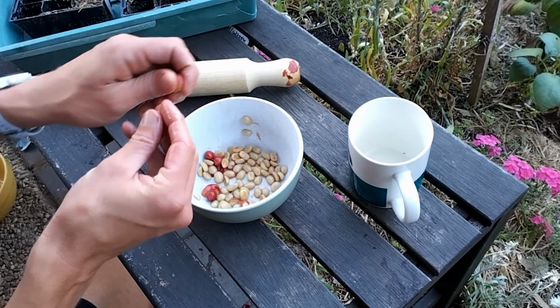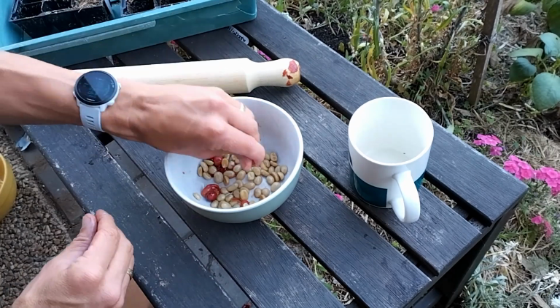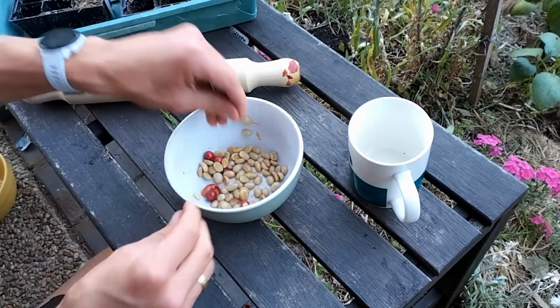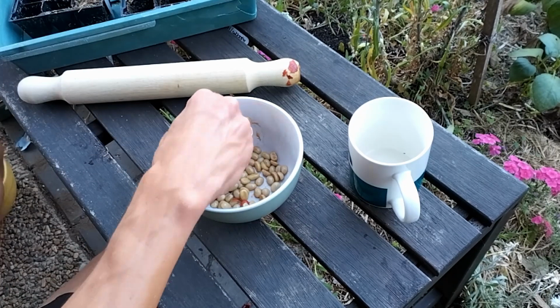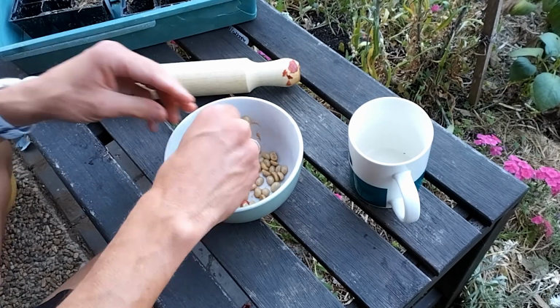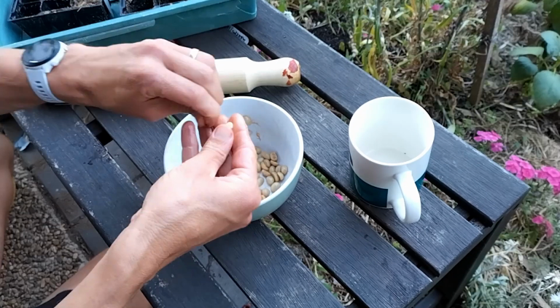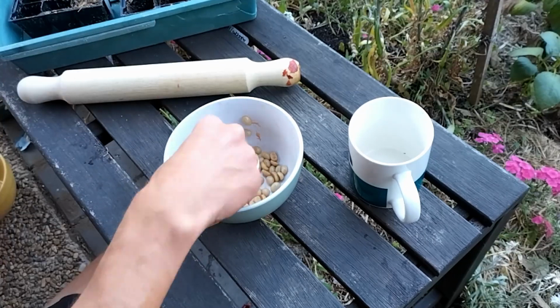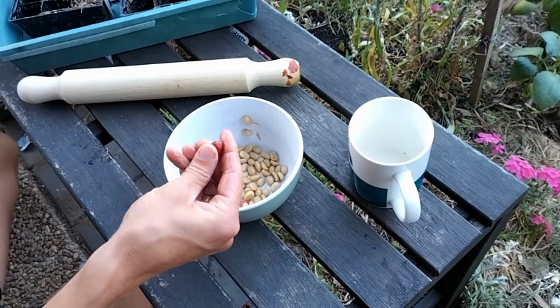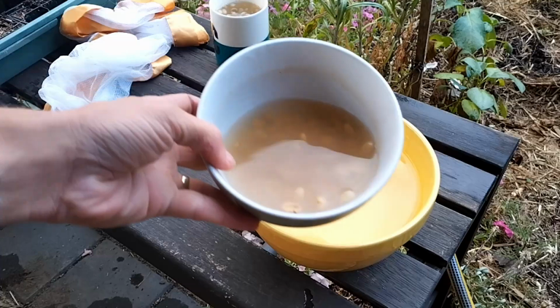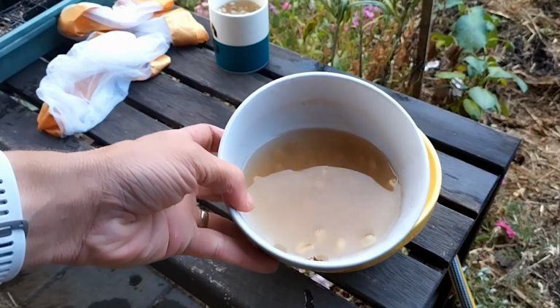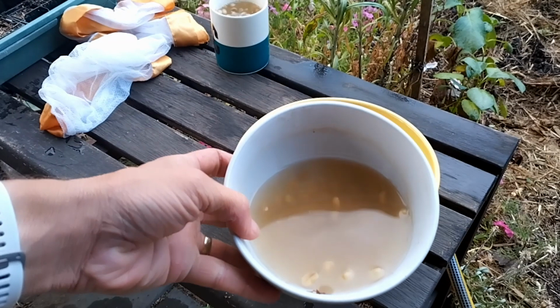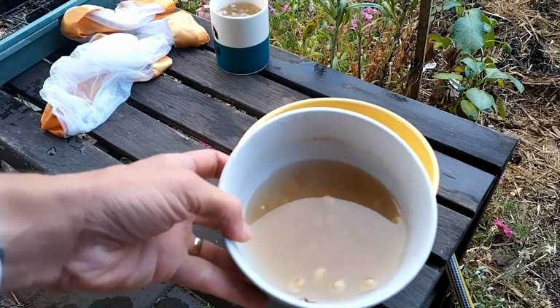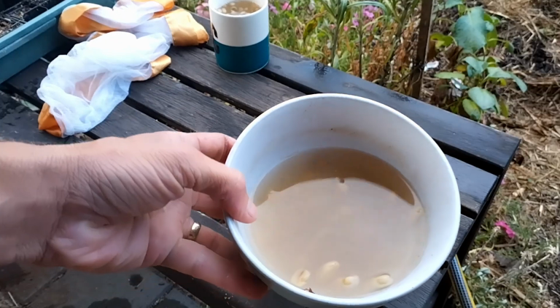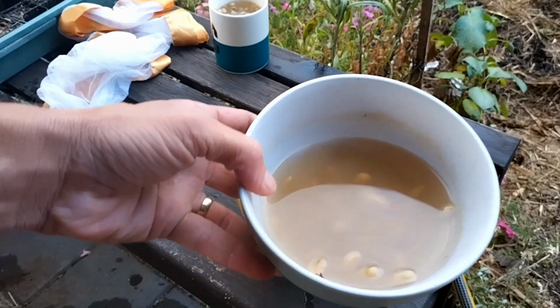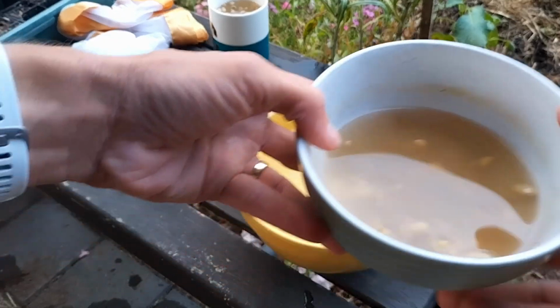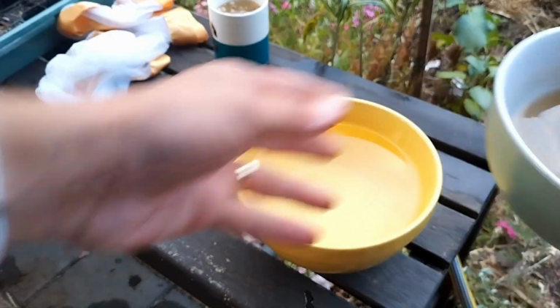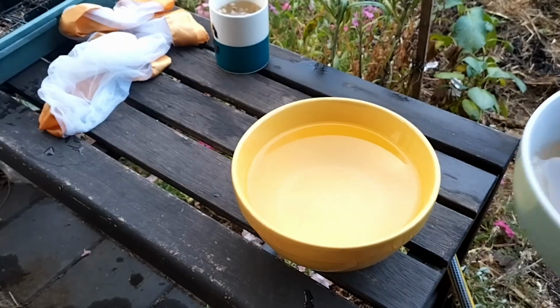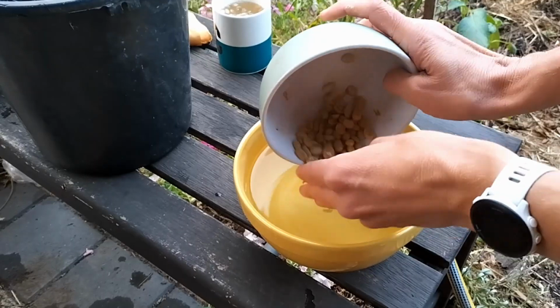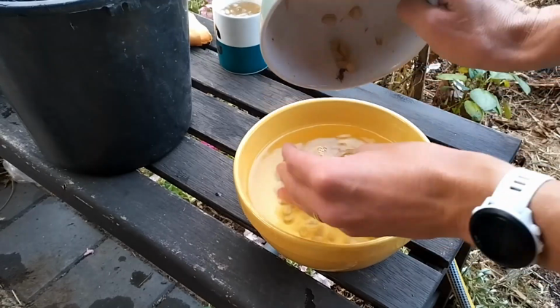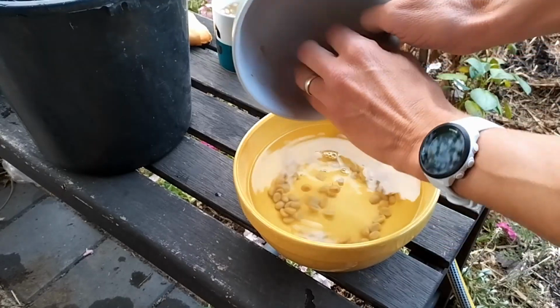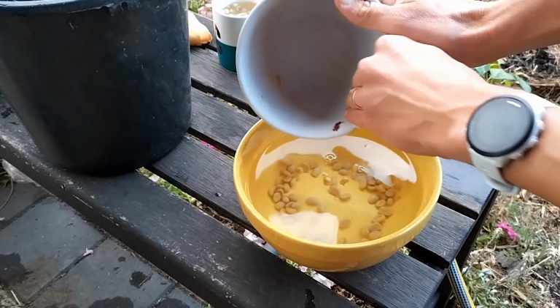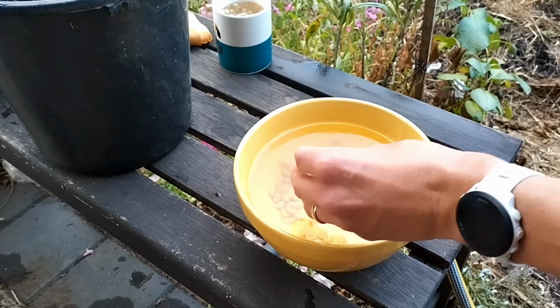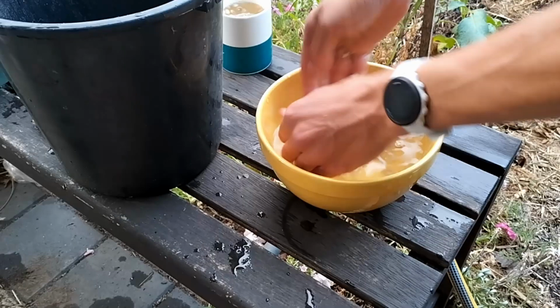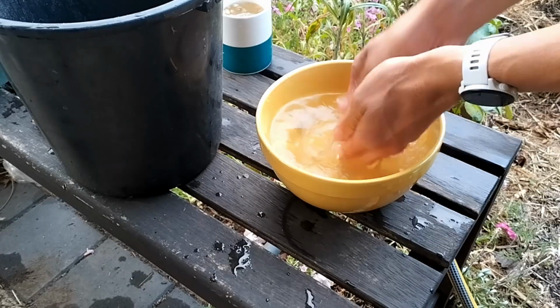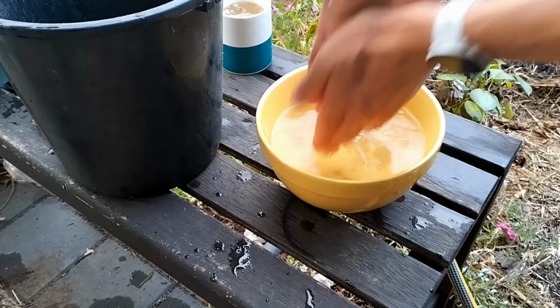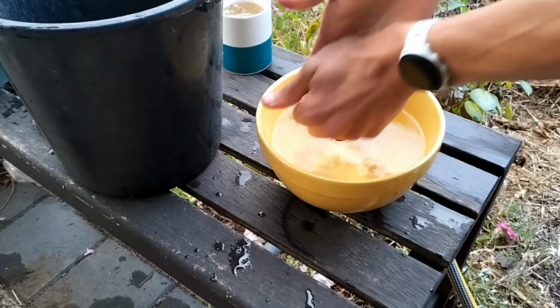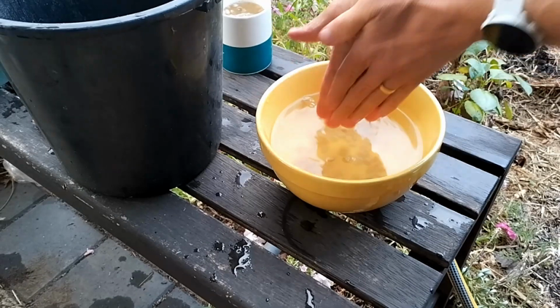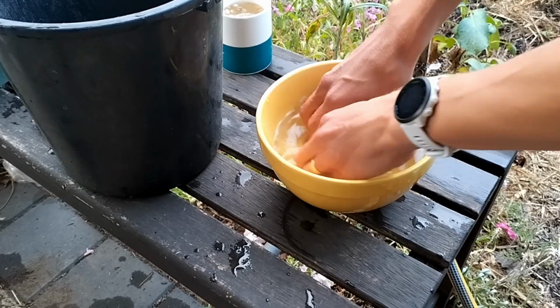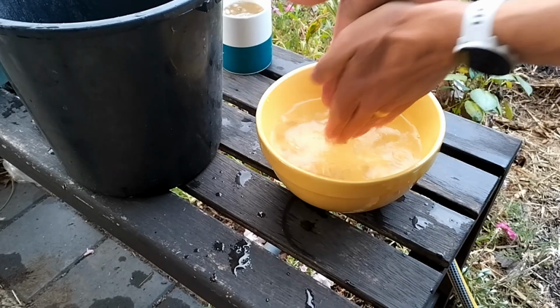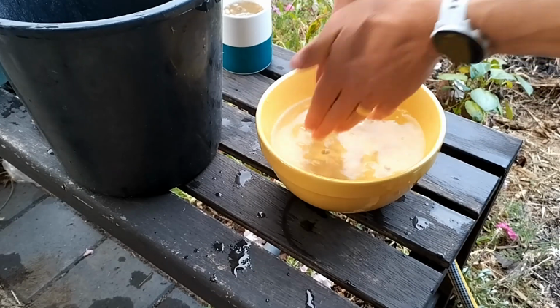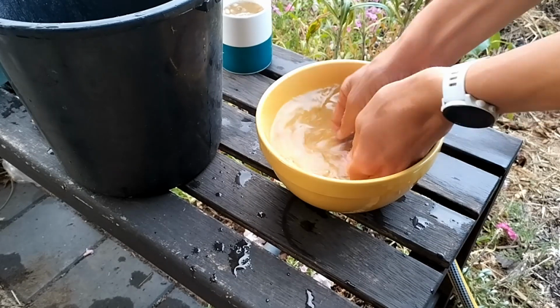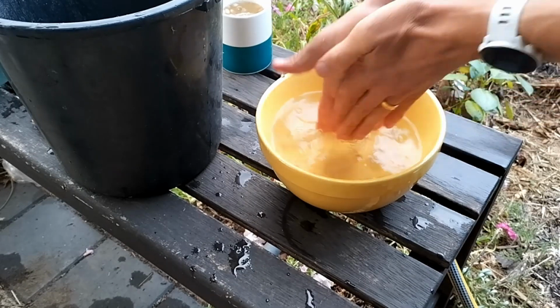A bowl of water is all you'll need for fermentation to take place. Place the beans in the bowl of water and let them sit for up to 48 hours. More than that is said to mess with the flavour and acidity, but for mere humans like myself you probably won't recognise the difference.